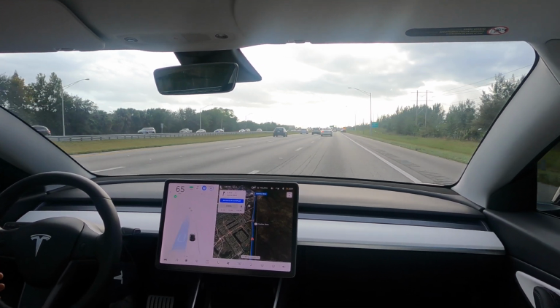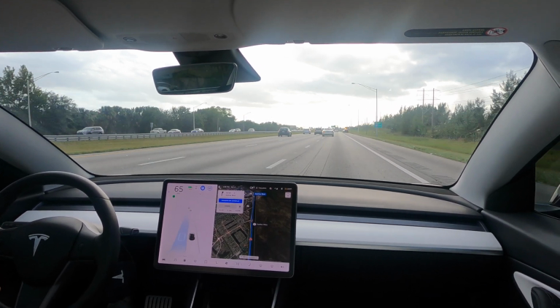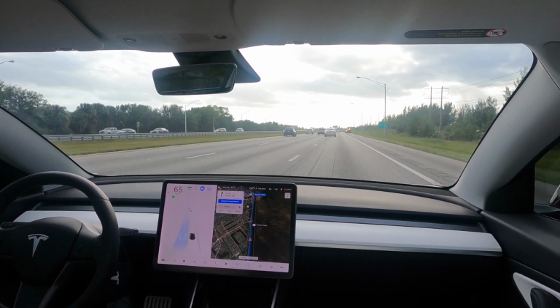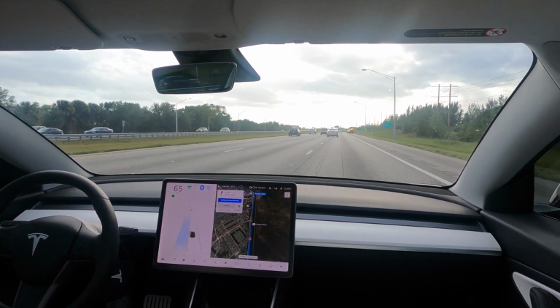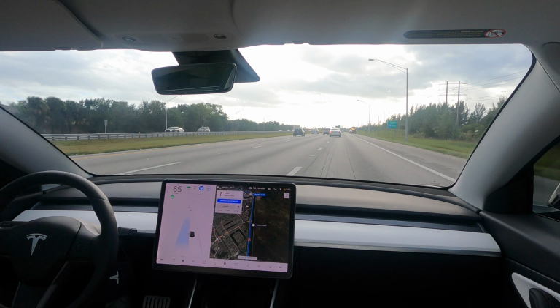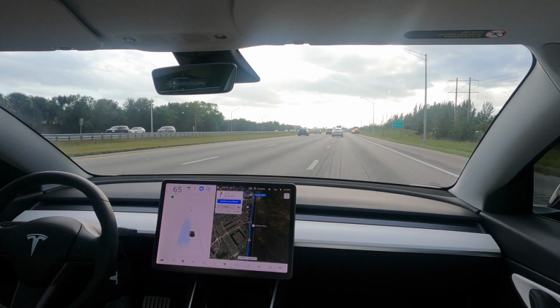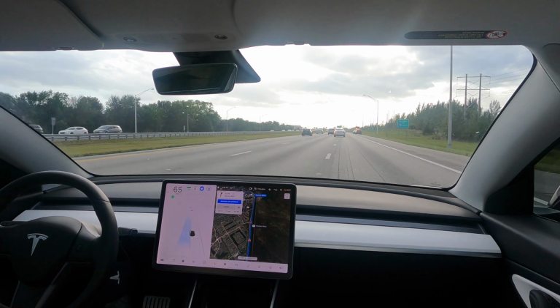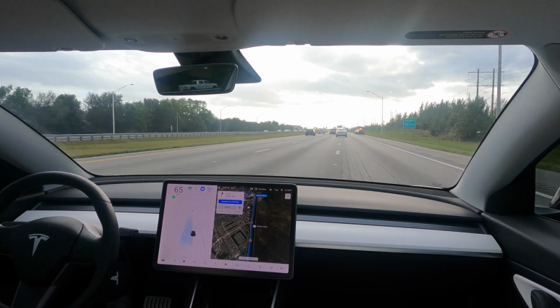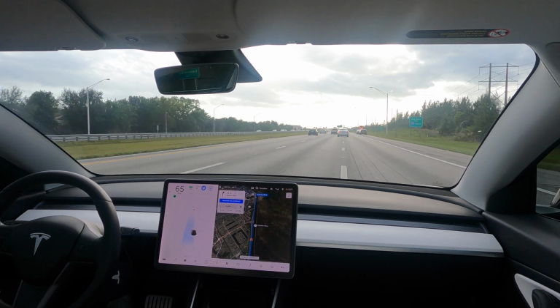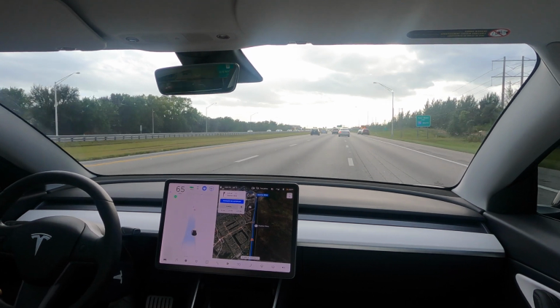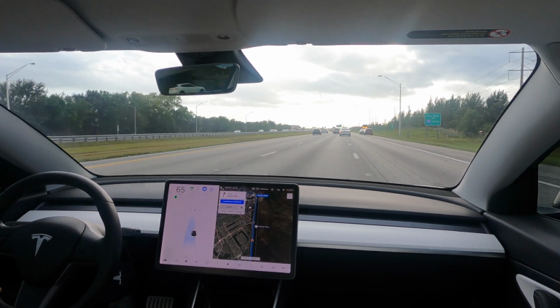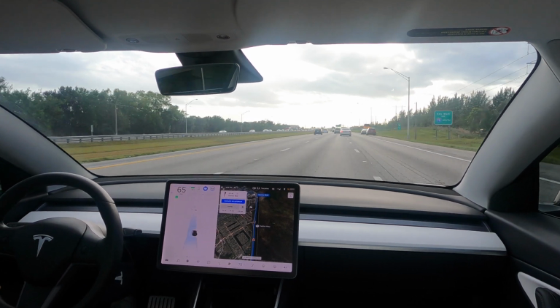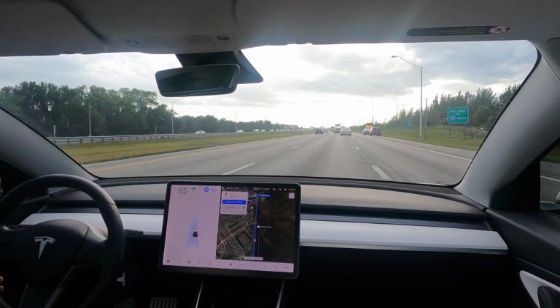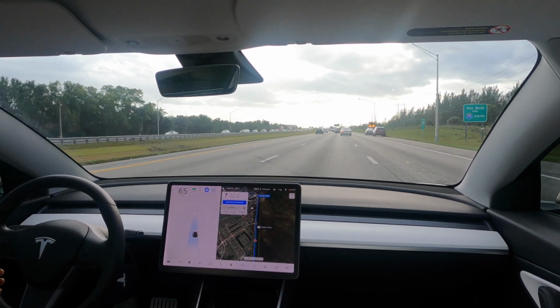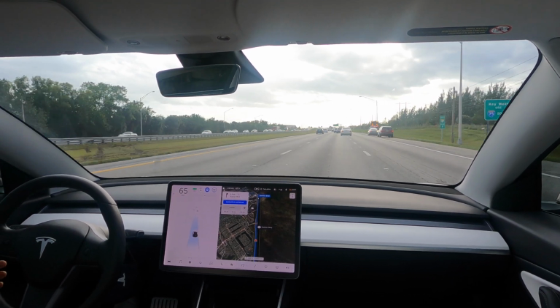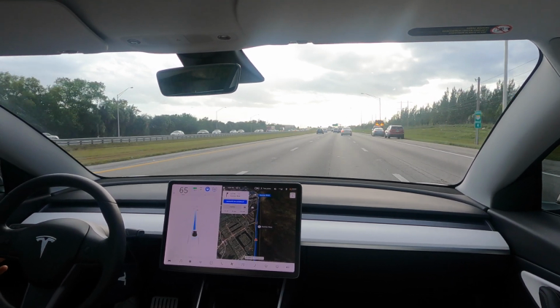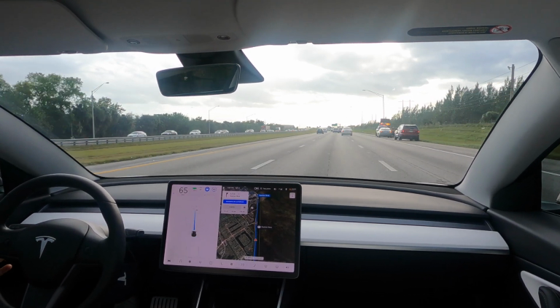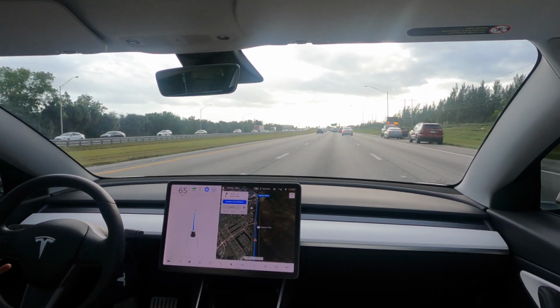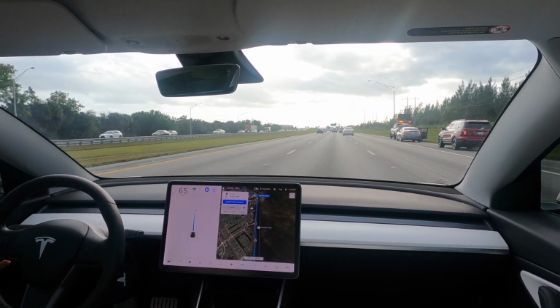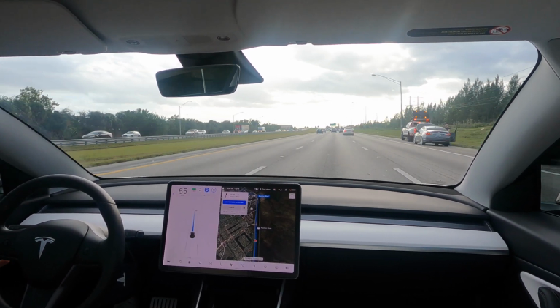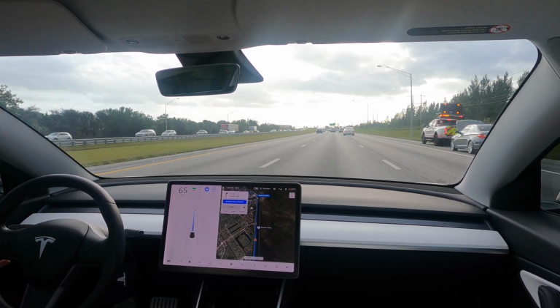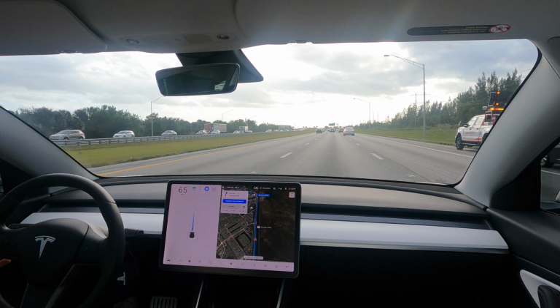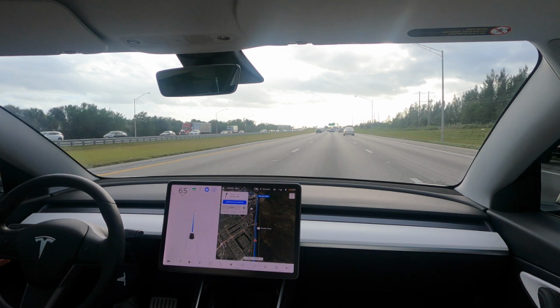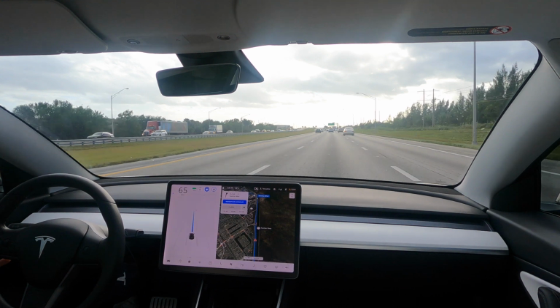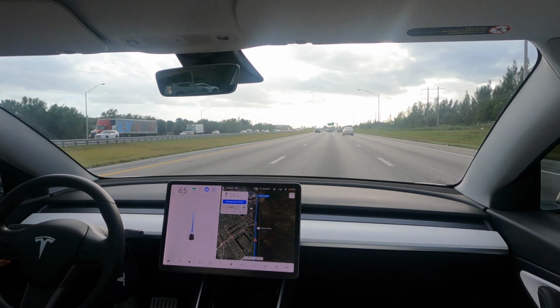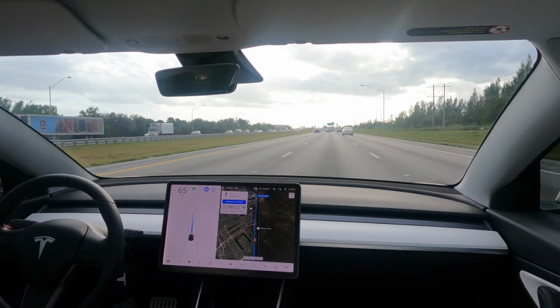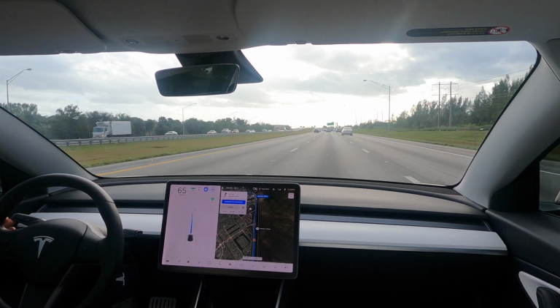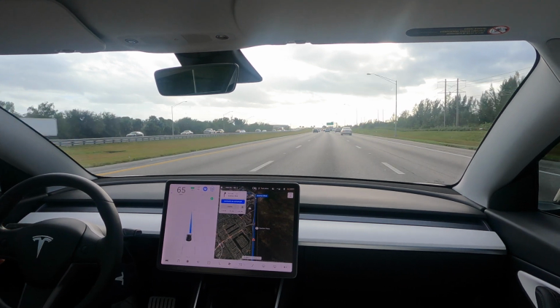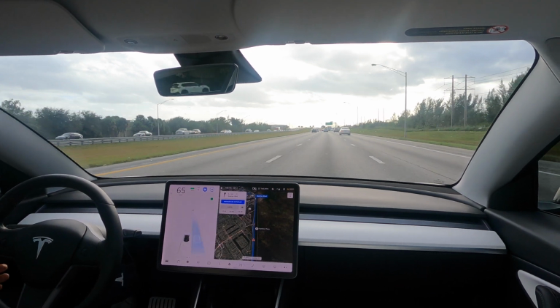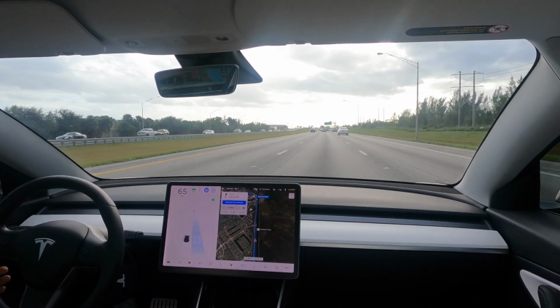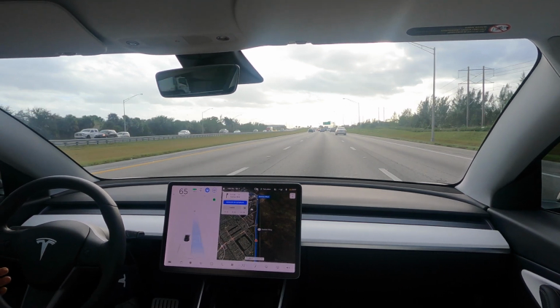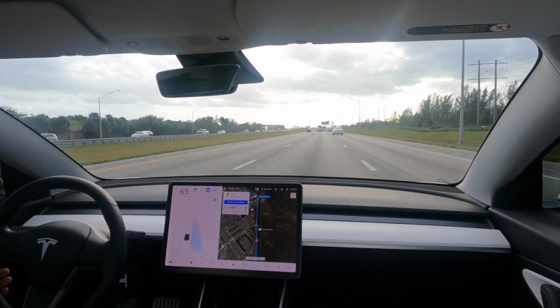Since the car doesn't detect emergency vehicles on the shoulder lane yet, I decided to change lanes, and then I changed back.